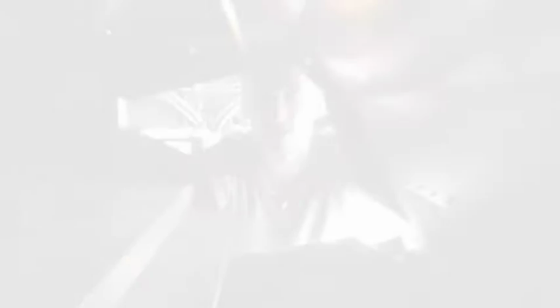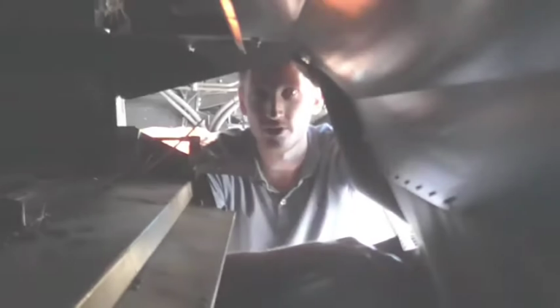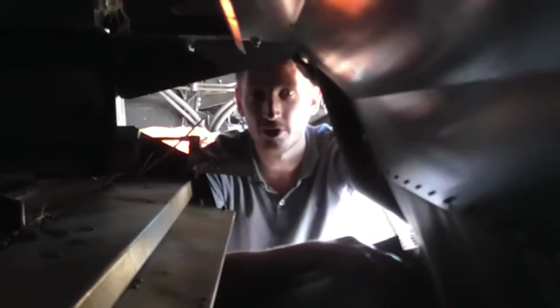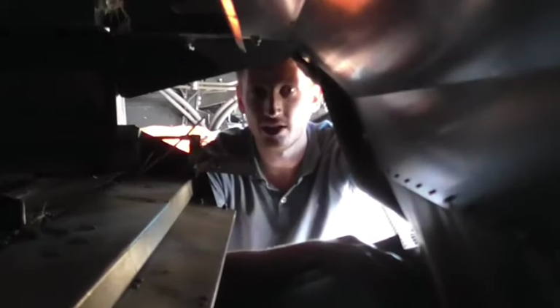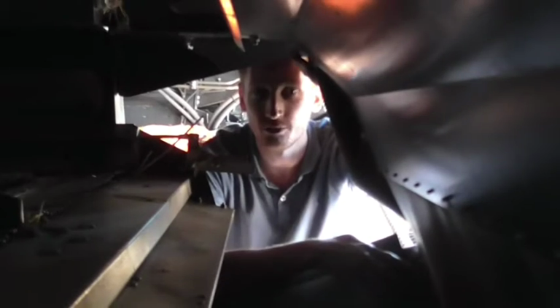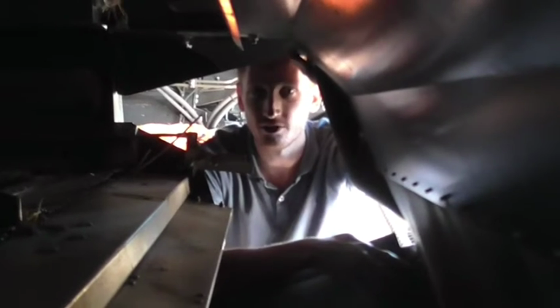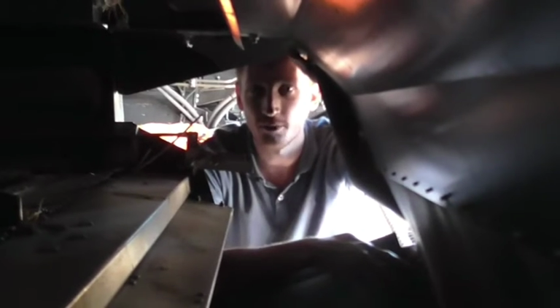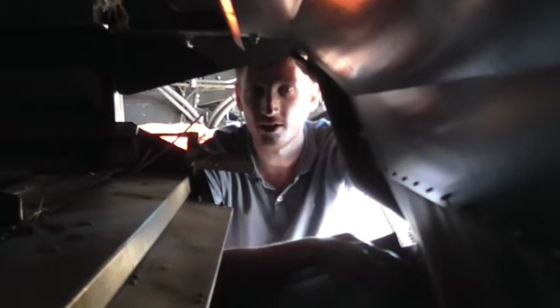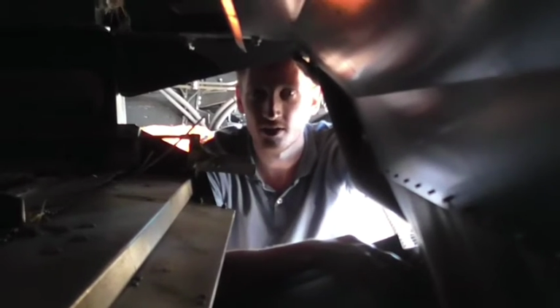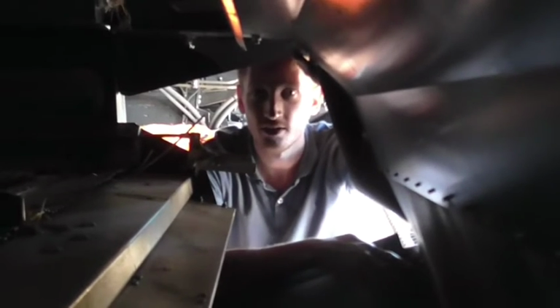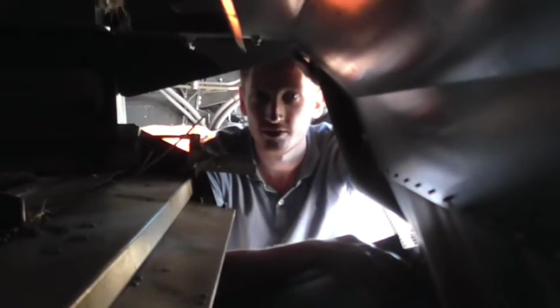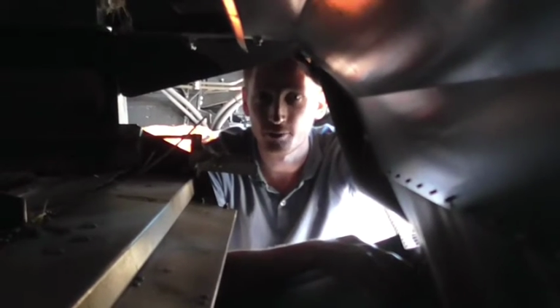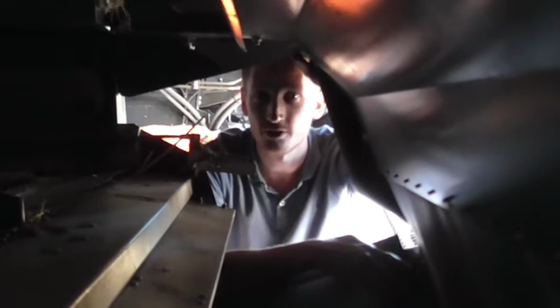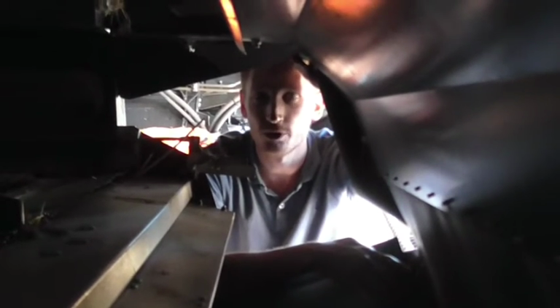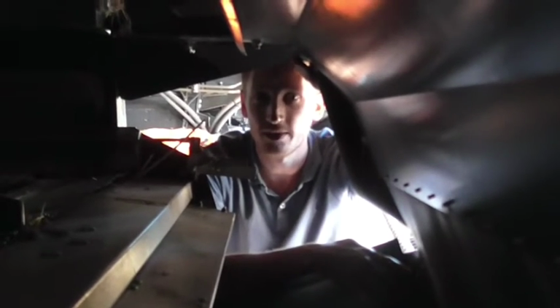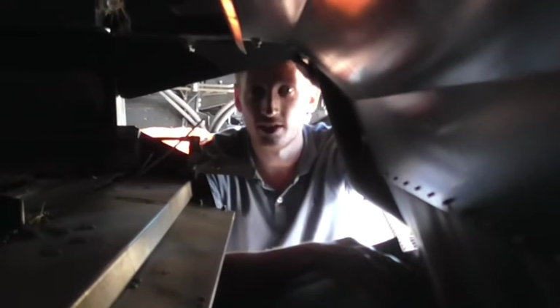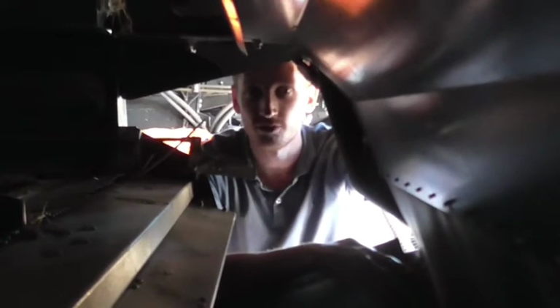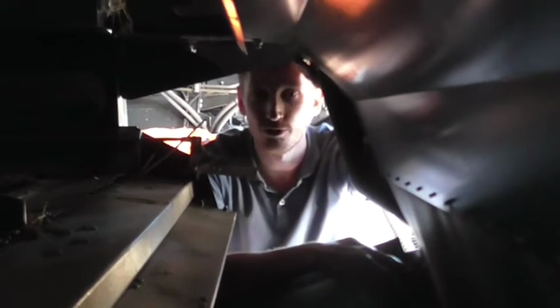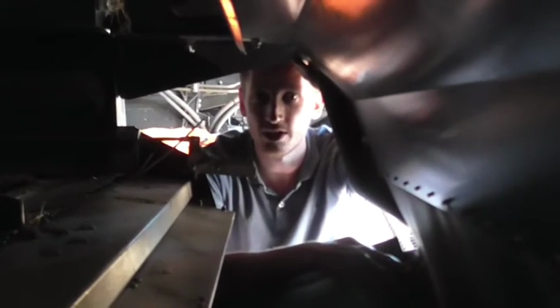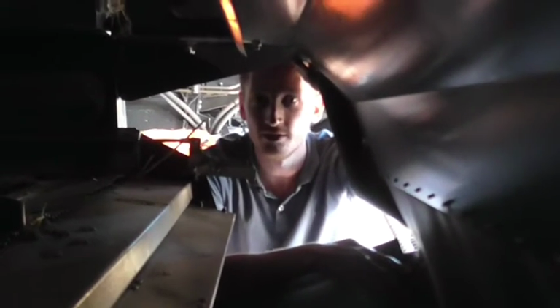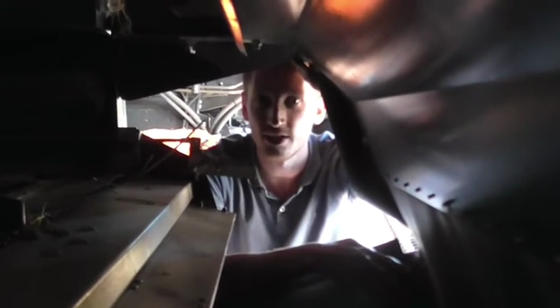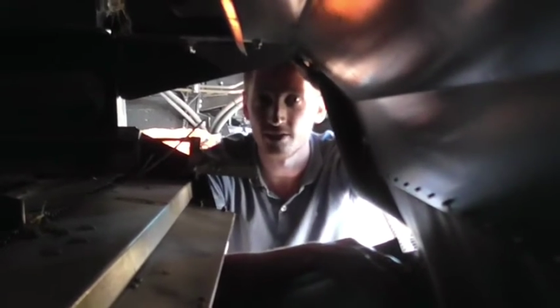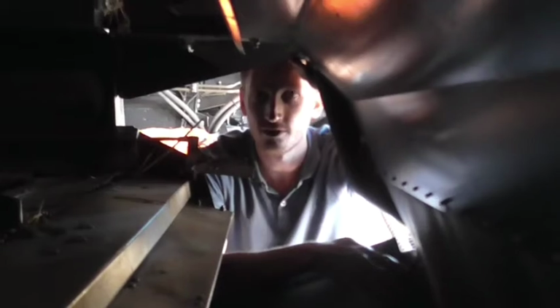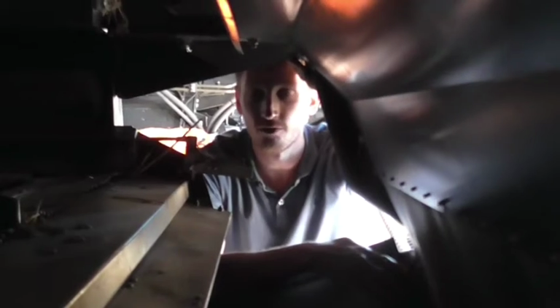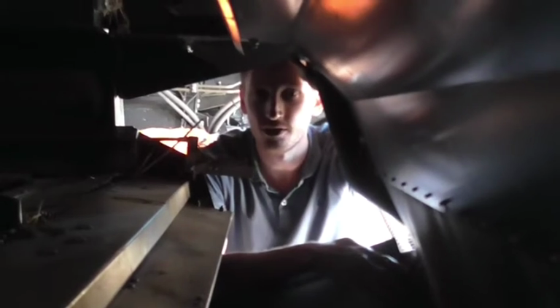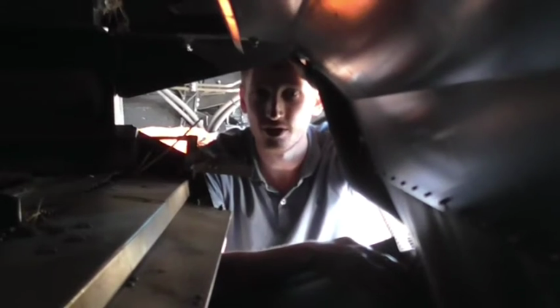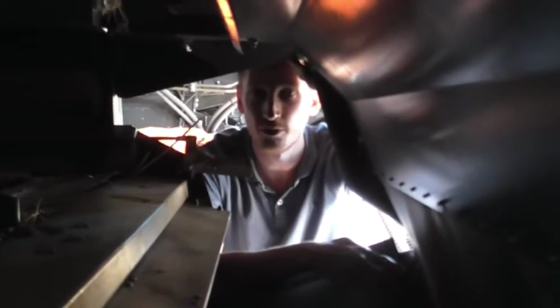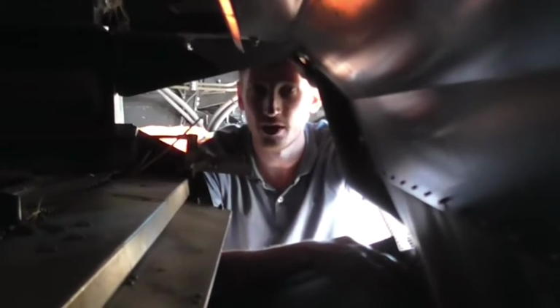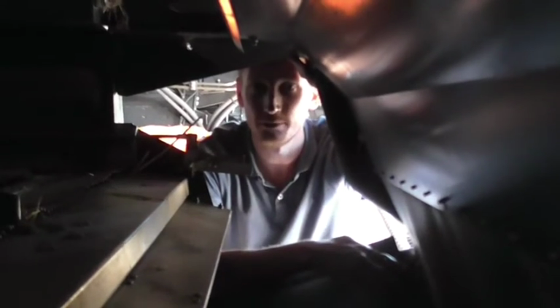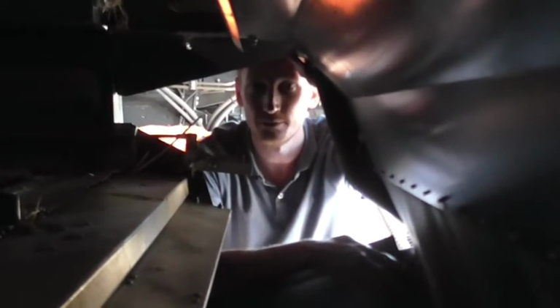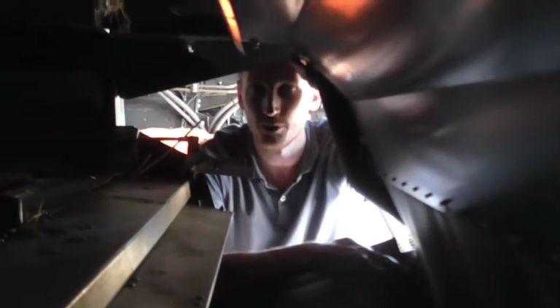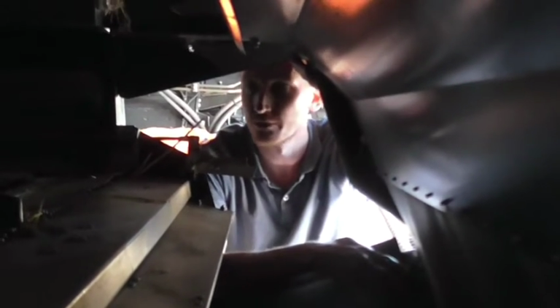Hi, you've got Nick Berry here from Seed Terminator. Today I'm going to talk about the smooth feed inlet of the Seed Terminator mills.